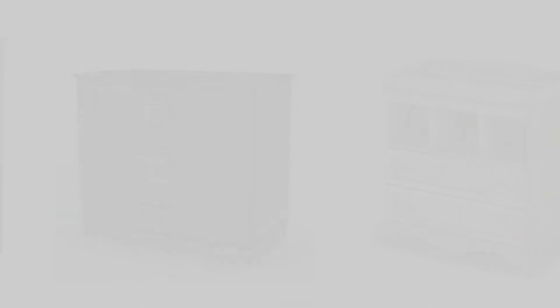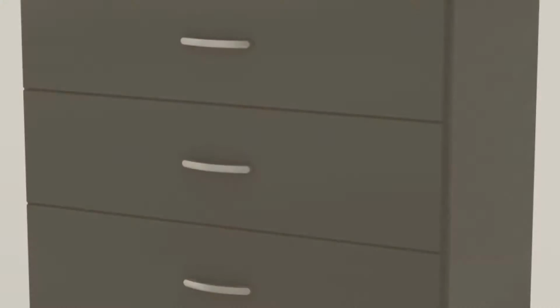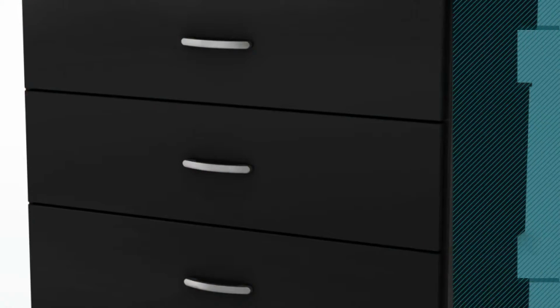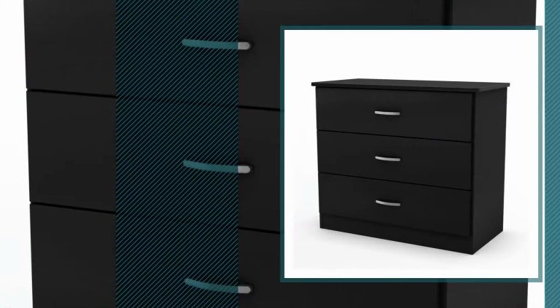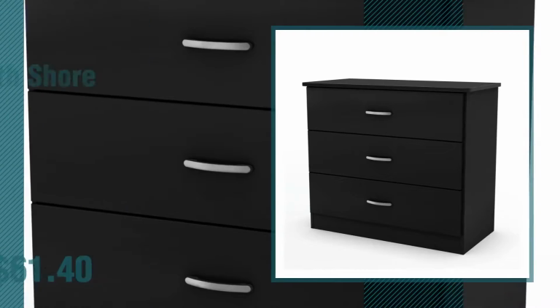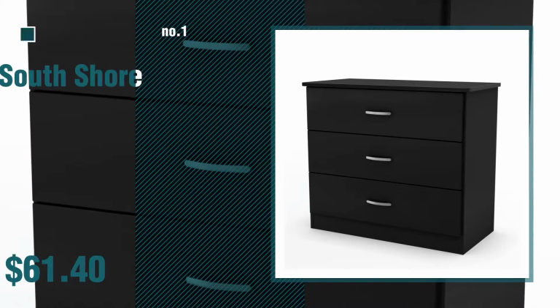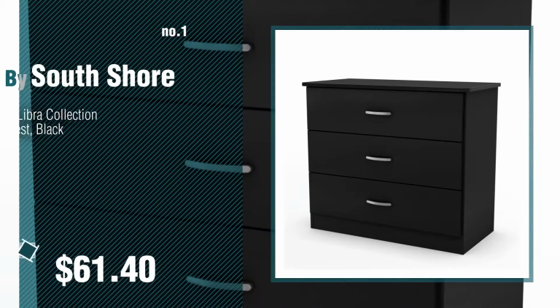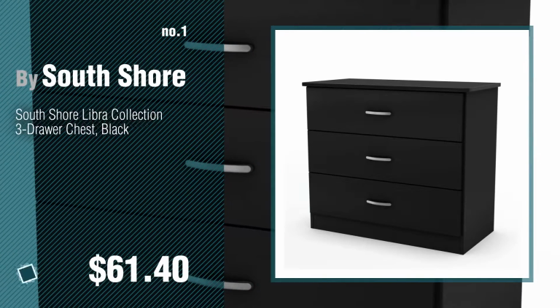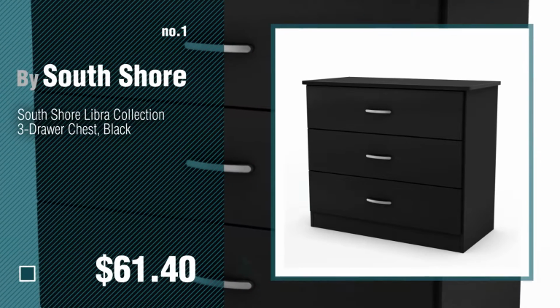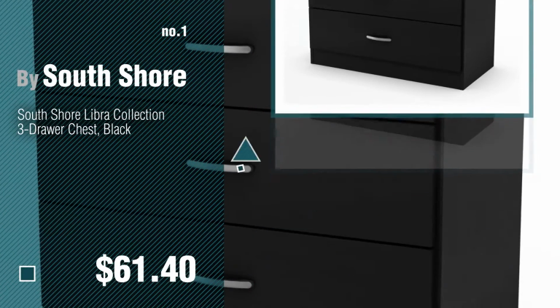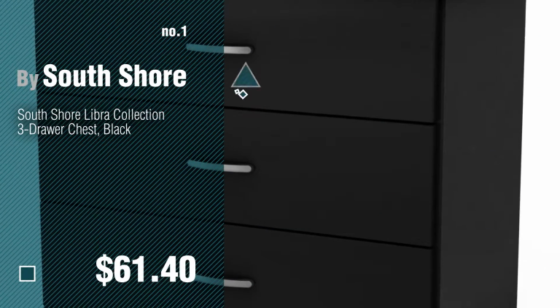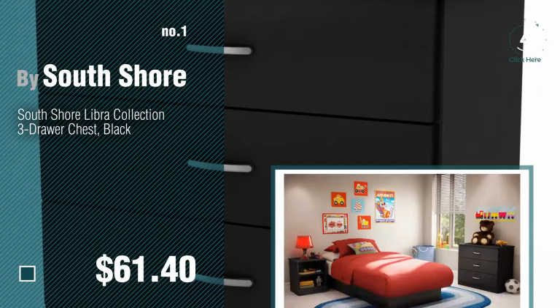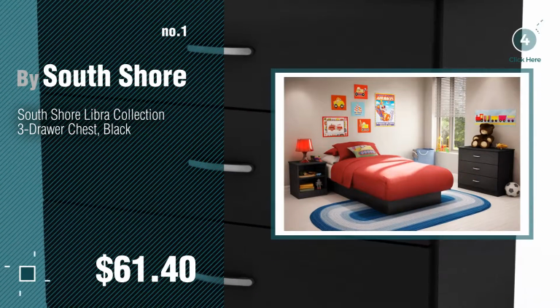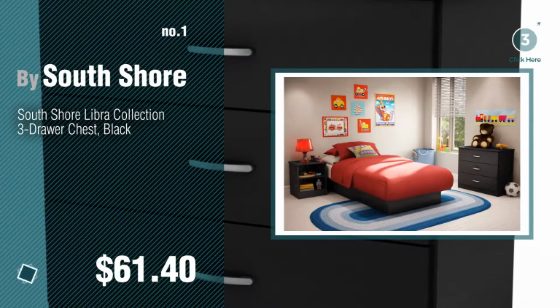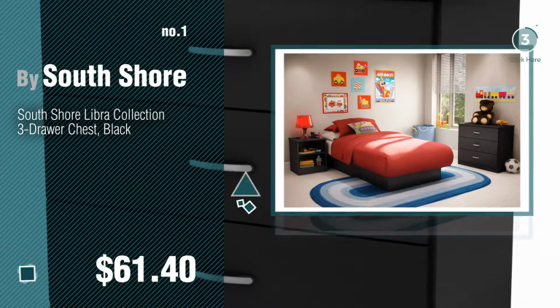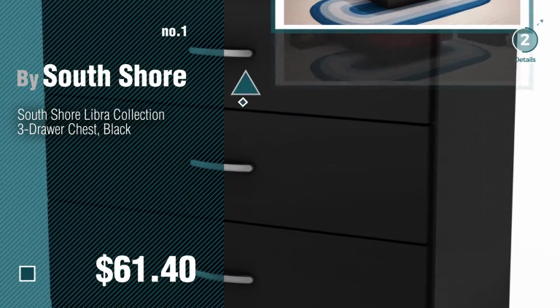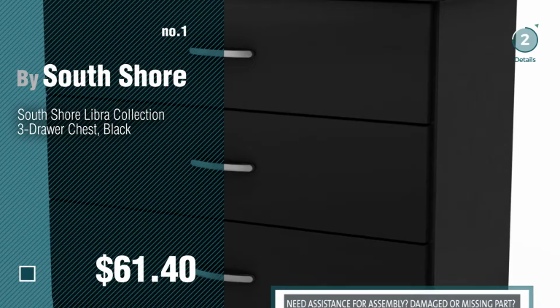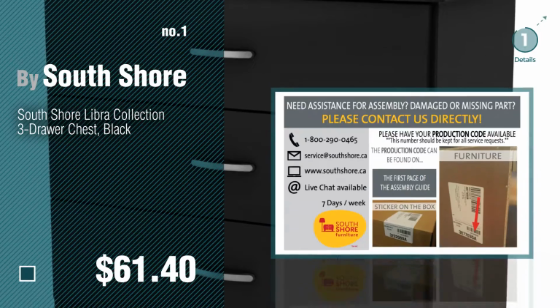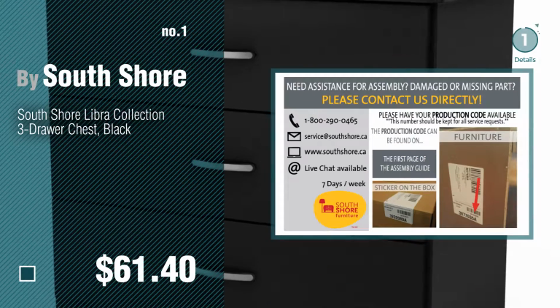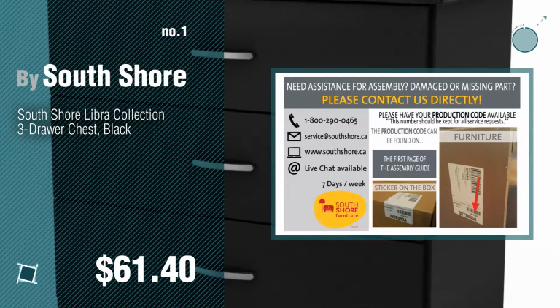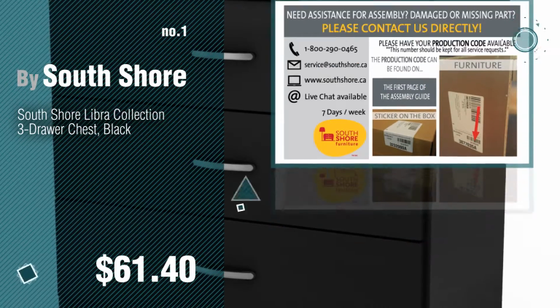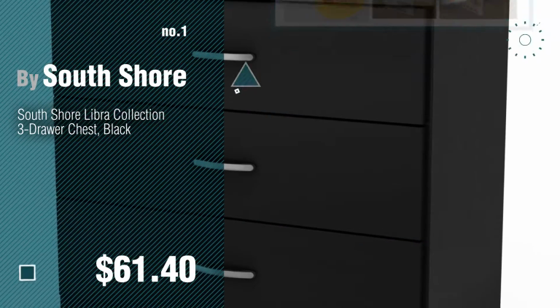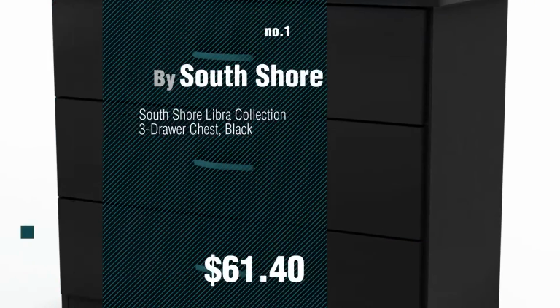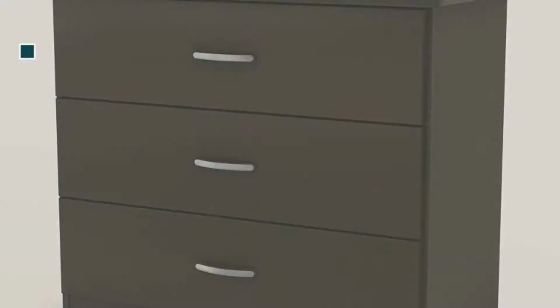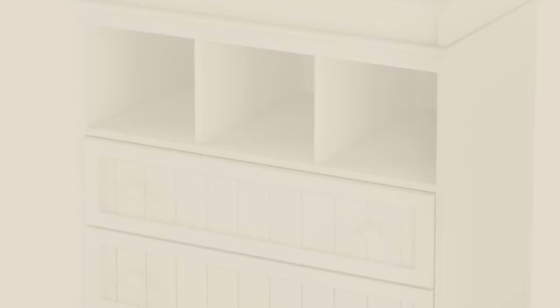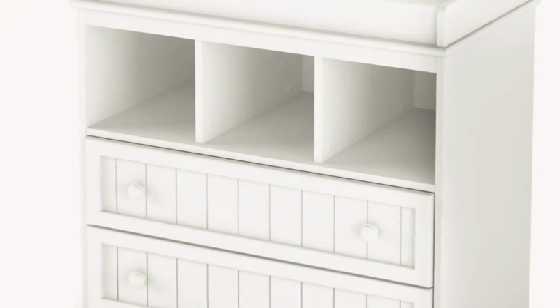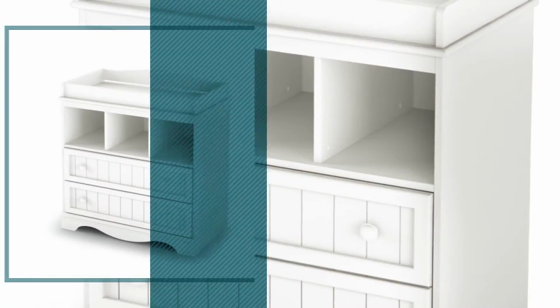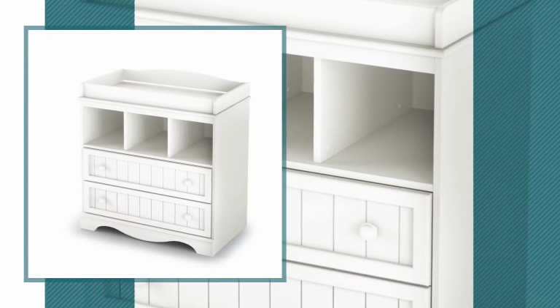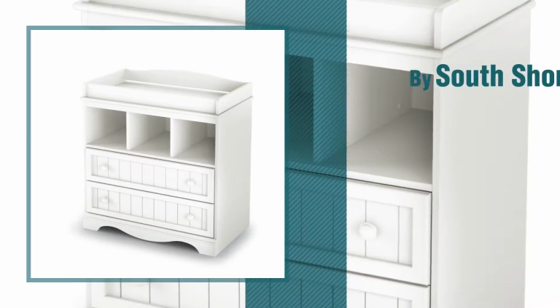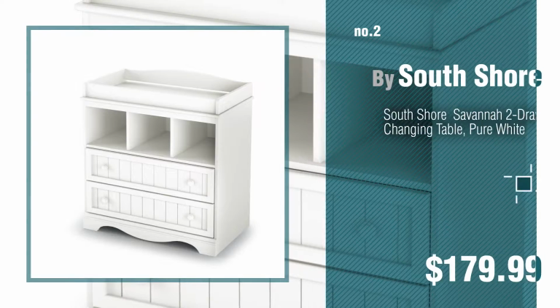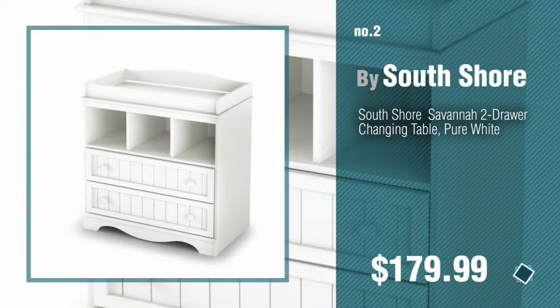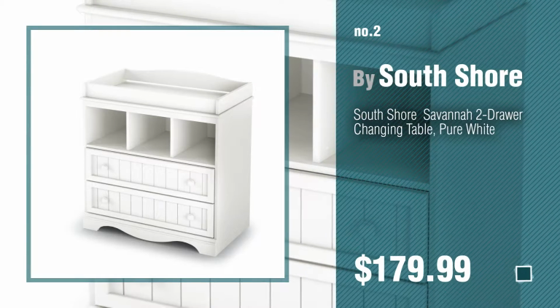Number 1, most popular, by South Shore. Watch this video and get inspired. Number 2, another great product by South Shore.